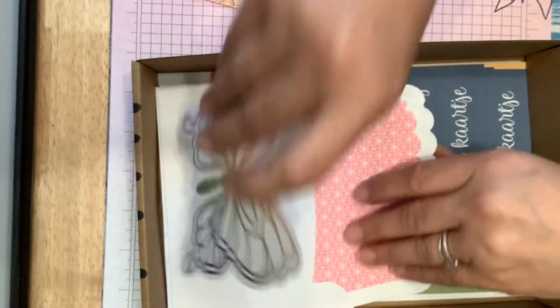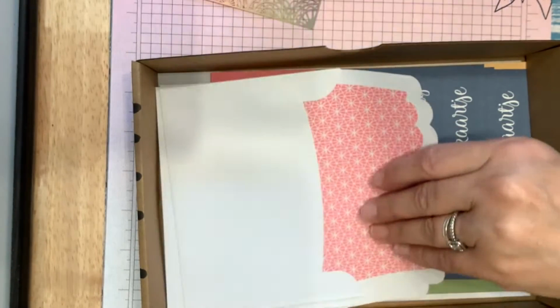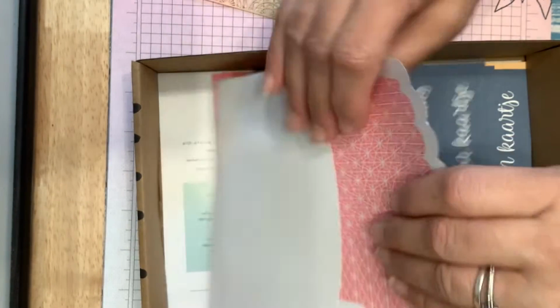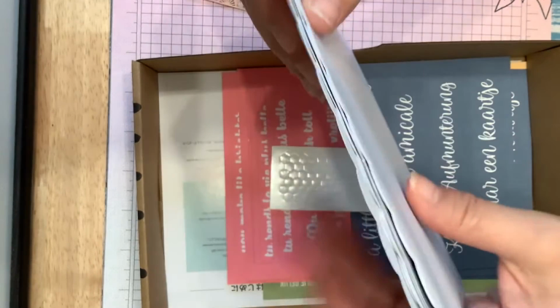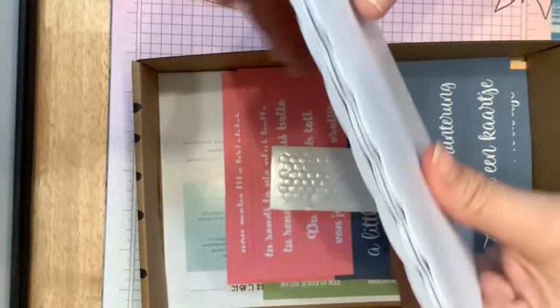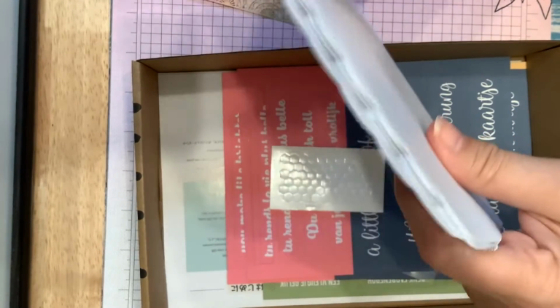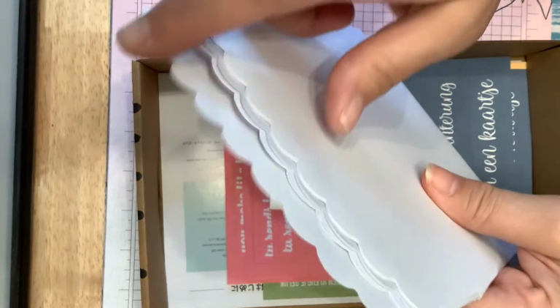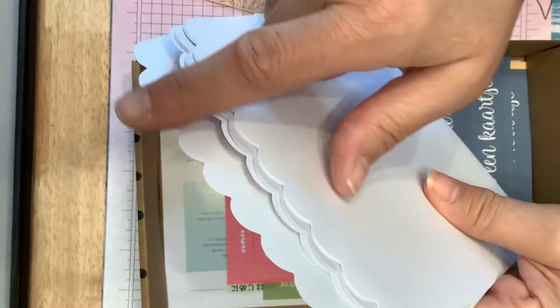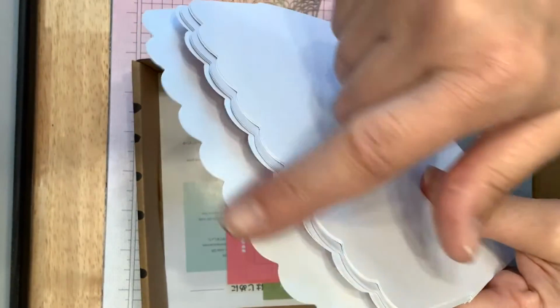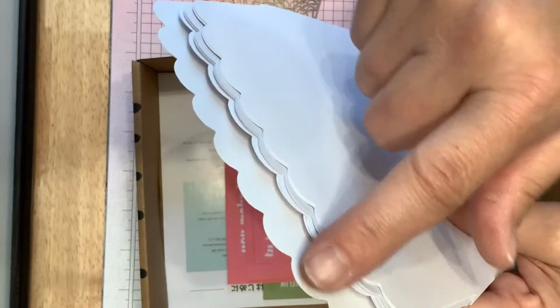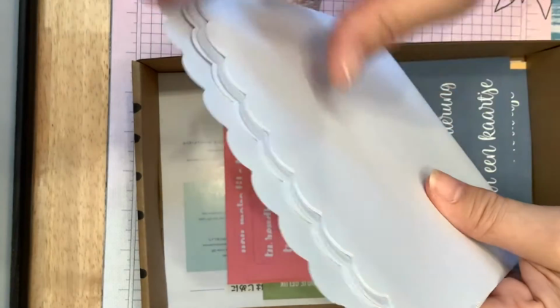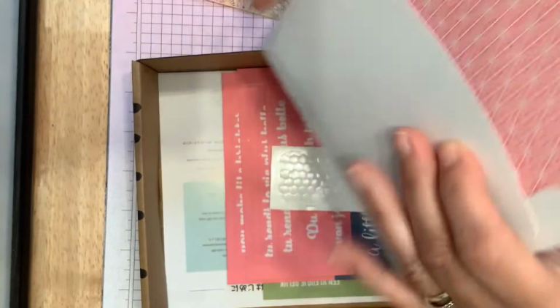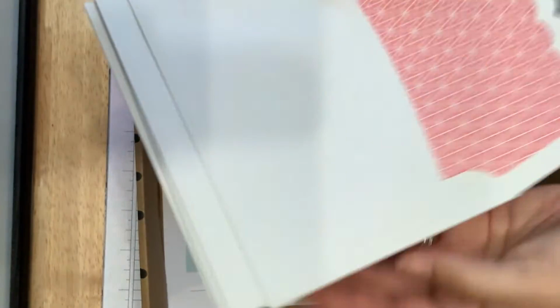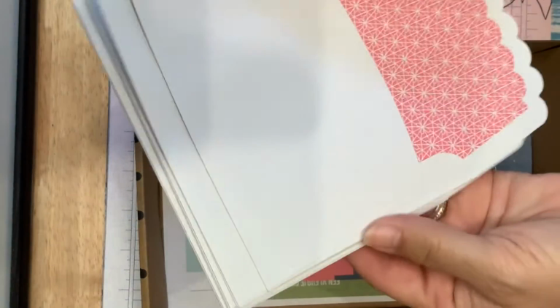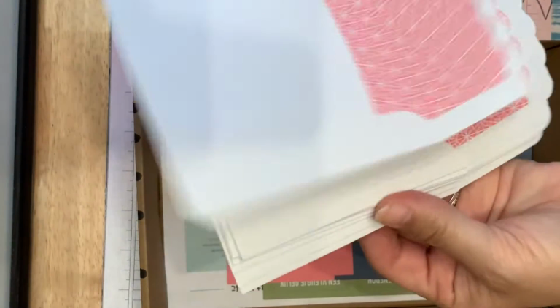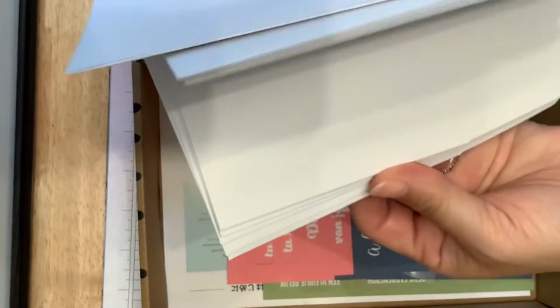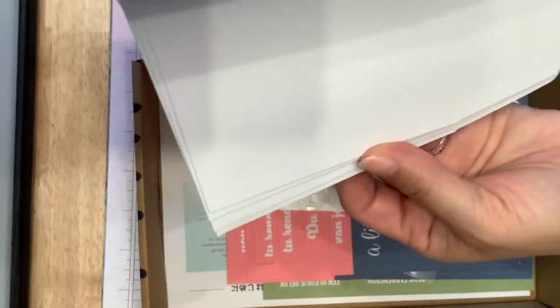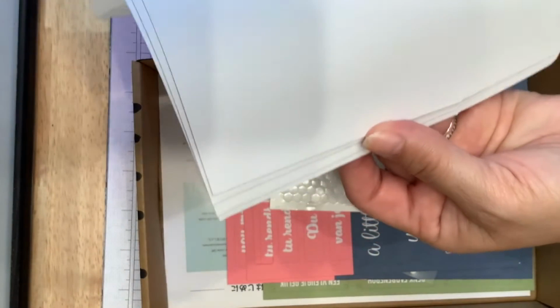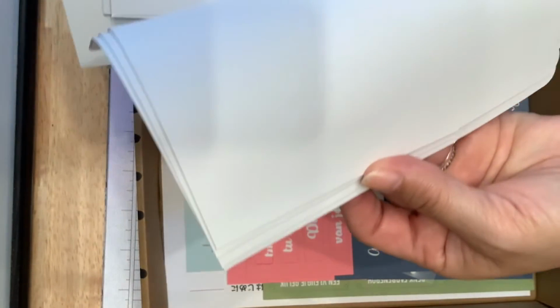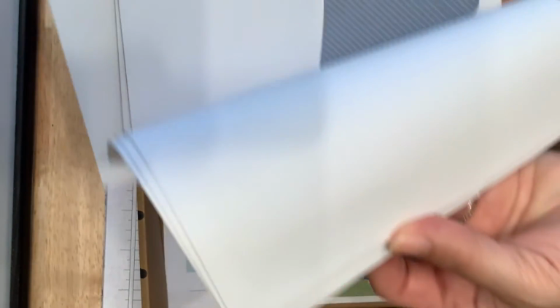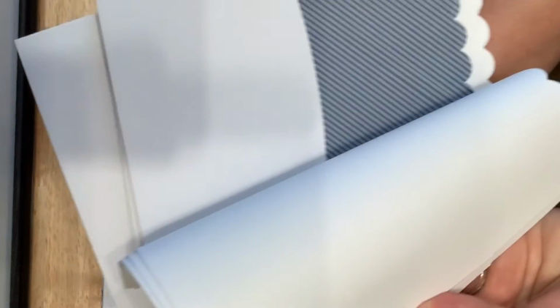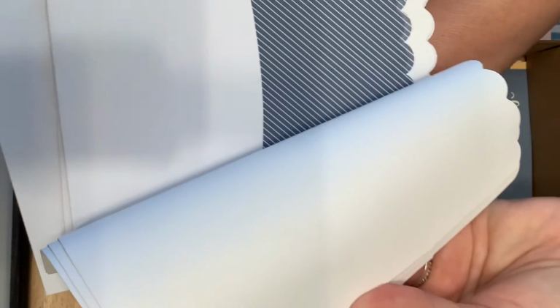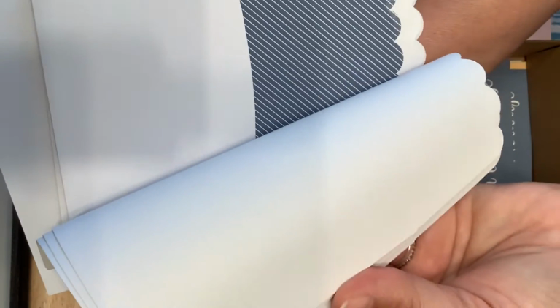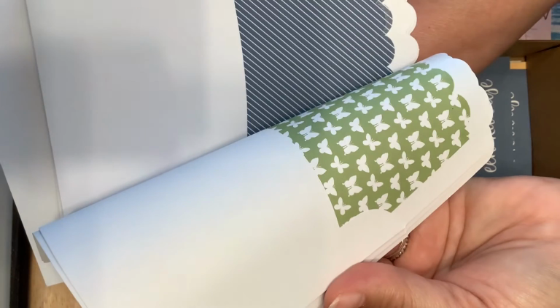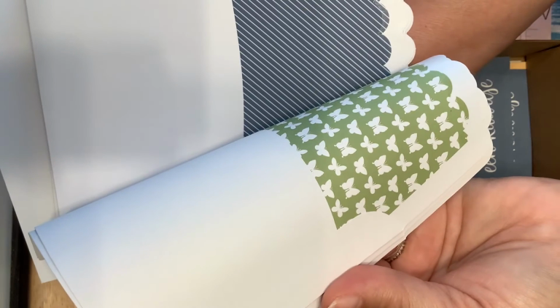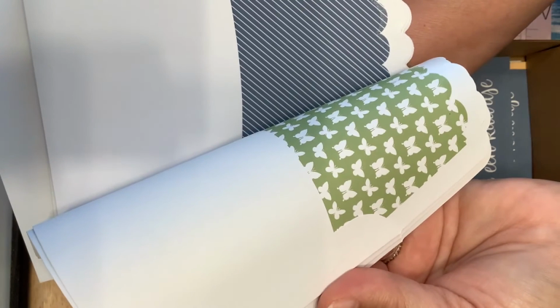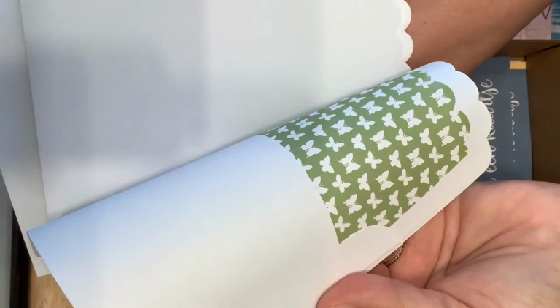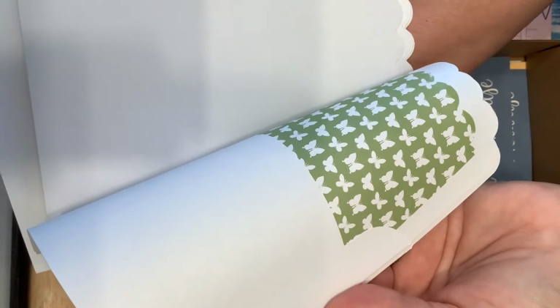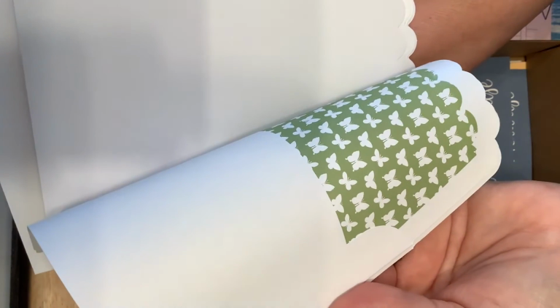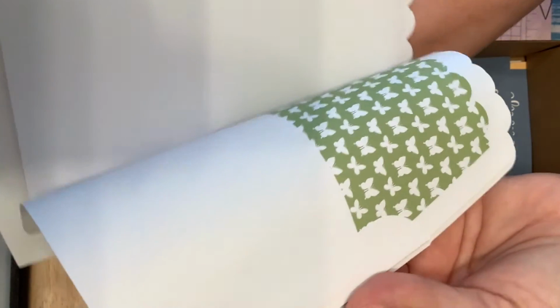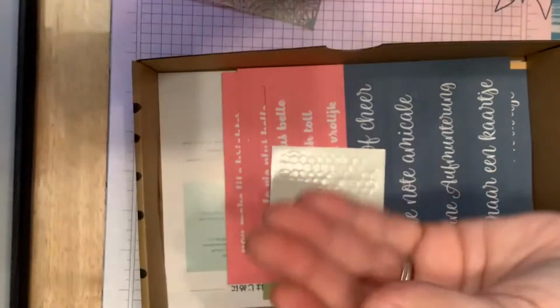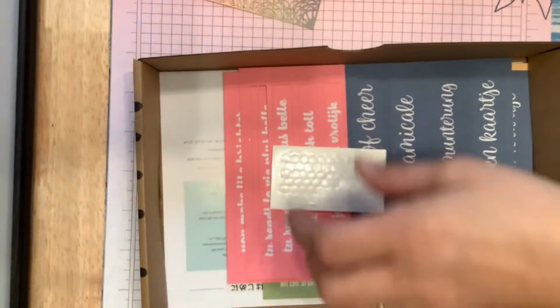And then the little envelopes have a scalloped edge. They're all pretty inside — they're pink and blue and green.